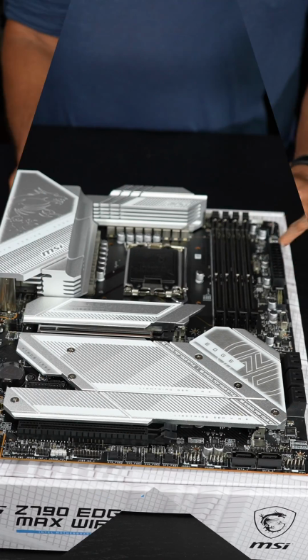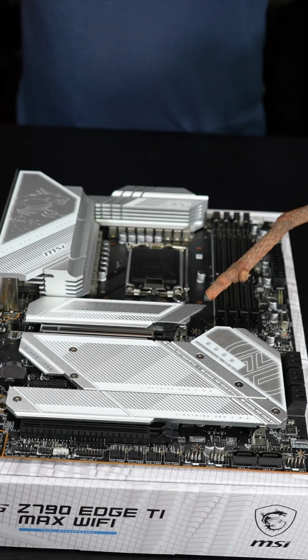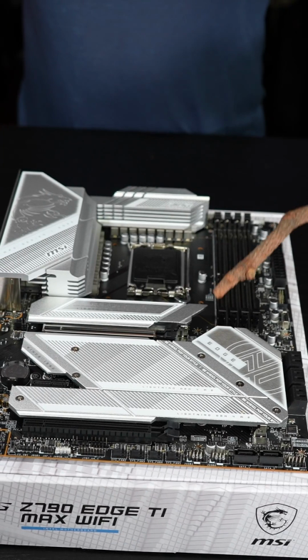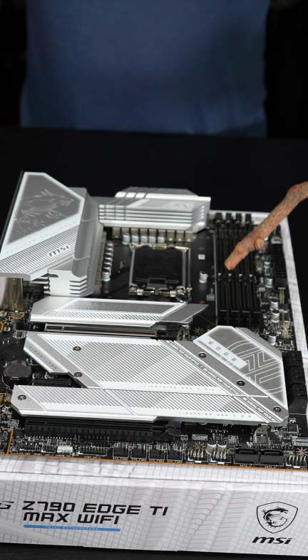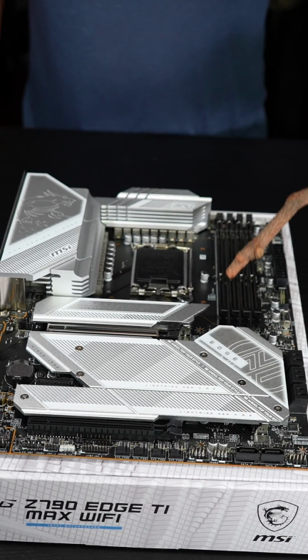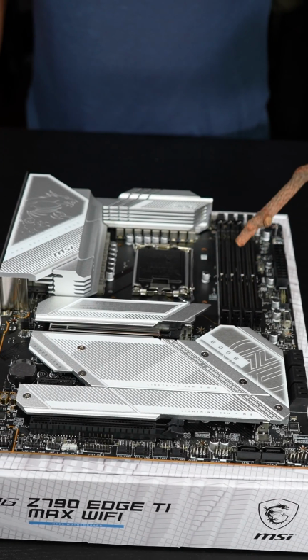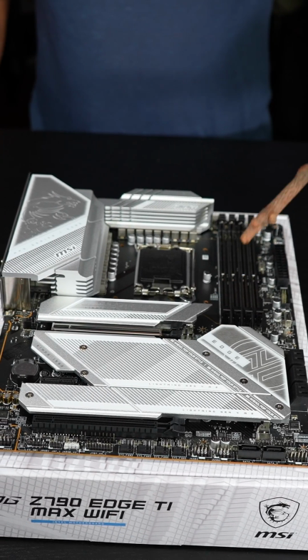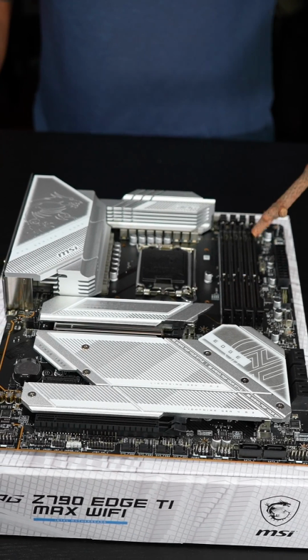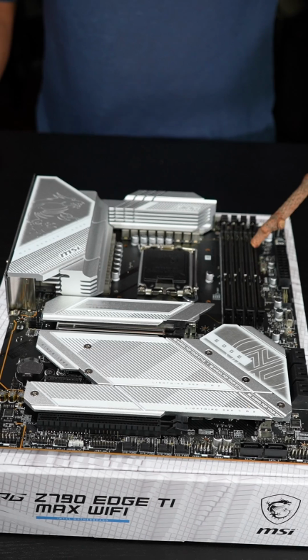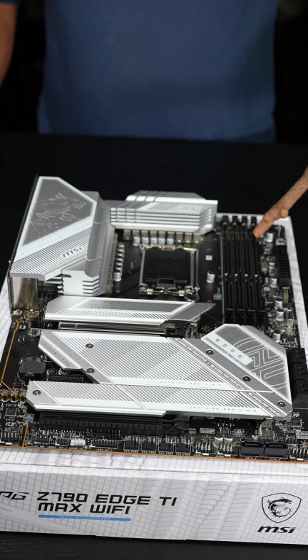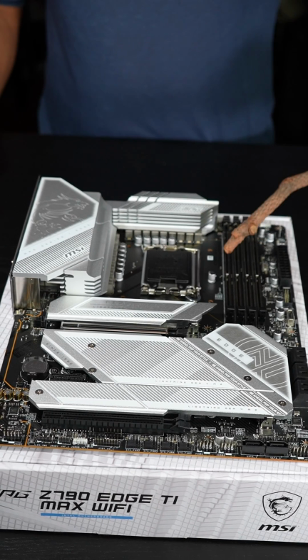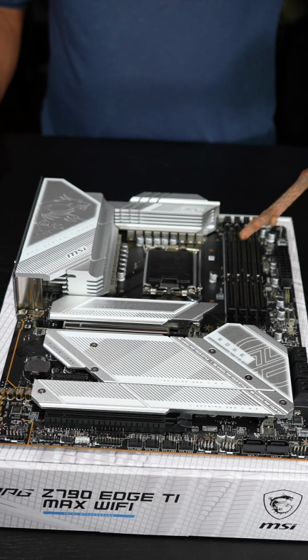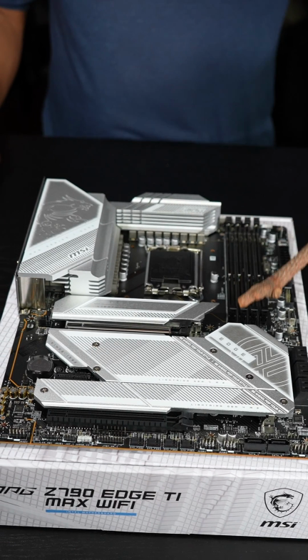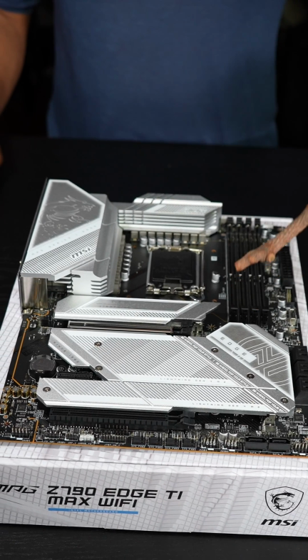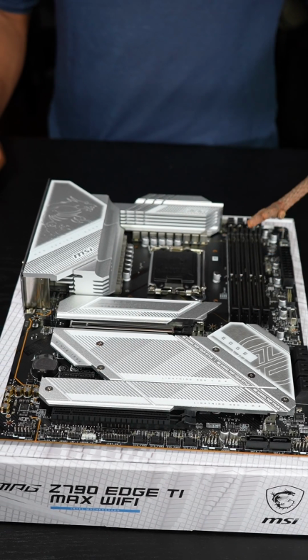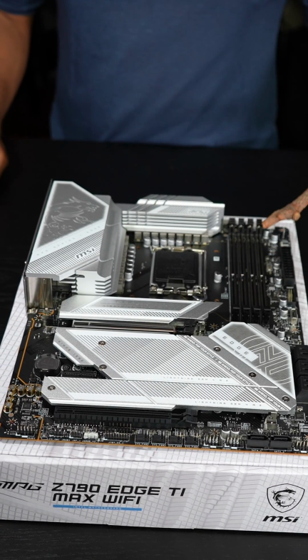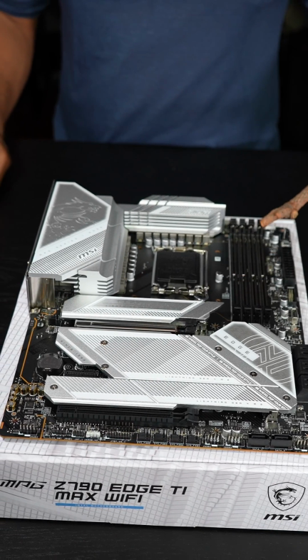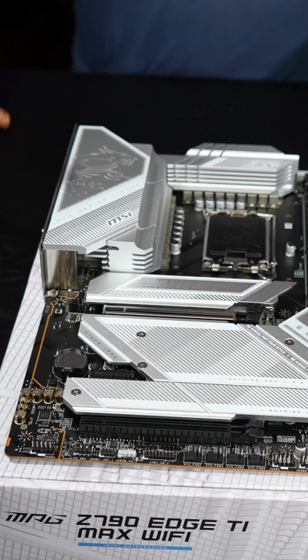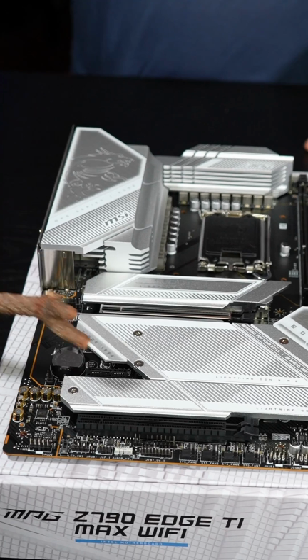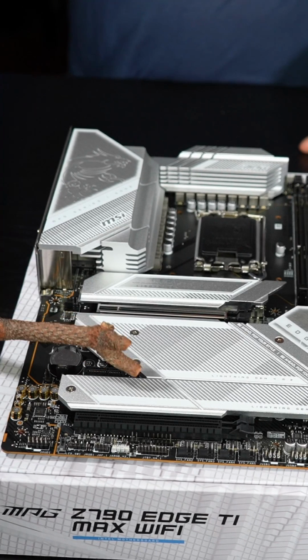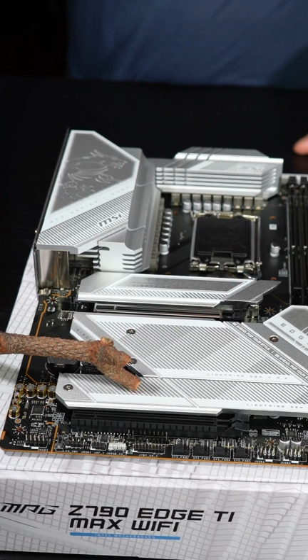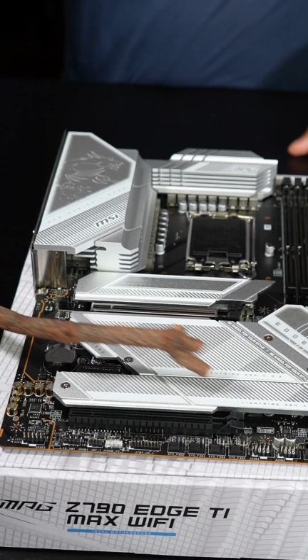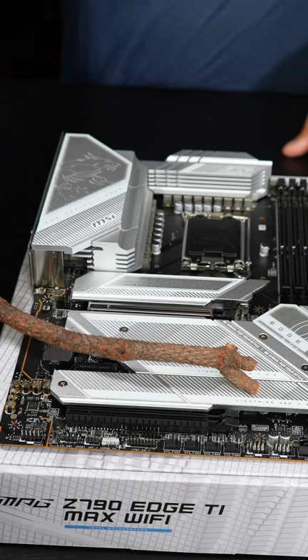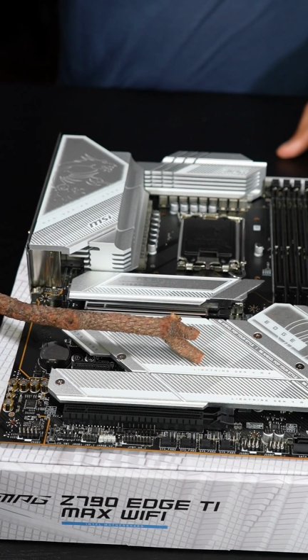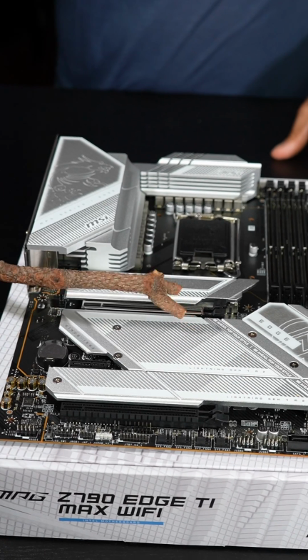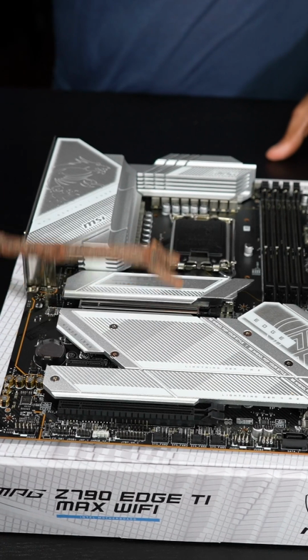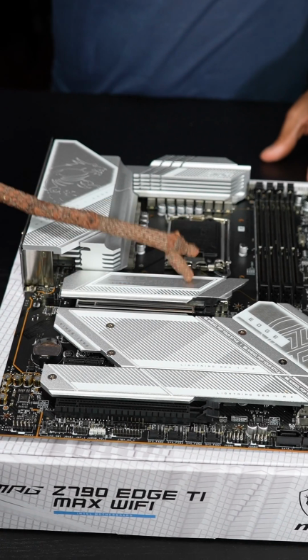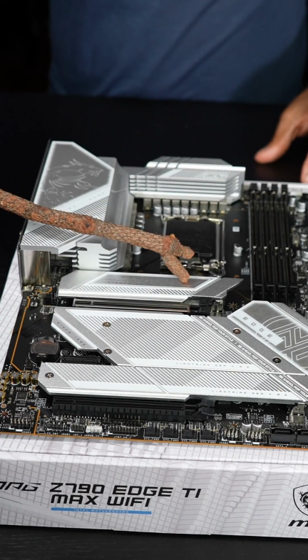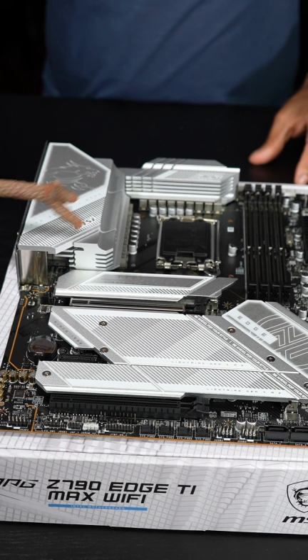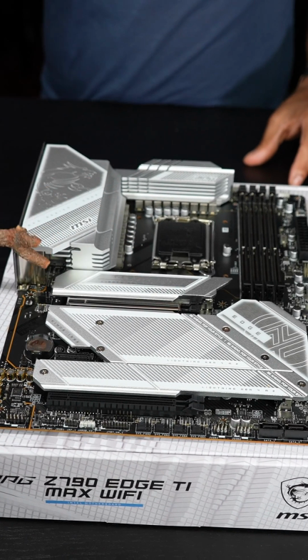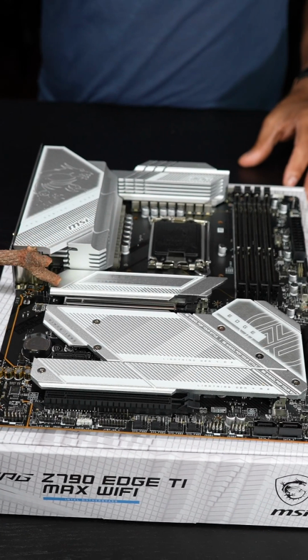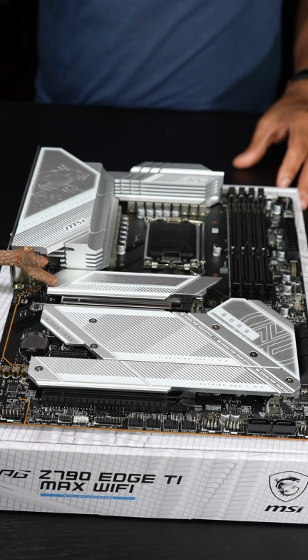This goes up to 192 gigabytes of the newest DDR5 UDIMM standard with speeds up to 7800 megahertz. Storage is taken care of with five M.2 drive slots, with the fifth one here being PCIe Gen 5.0.